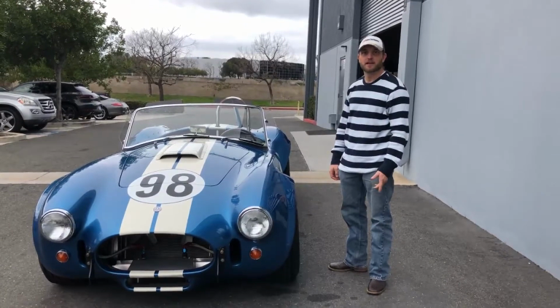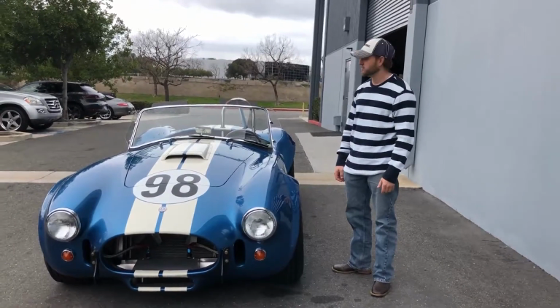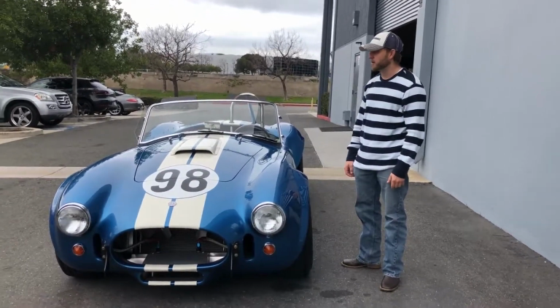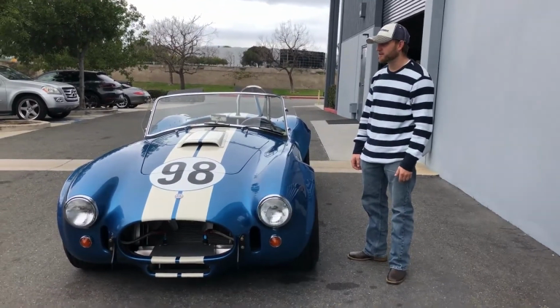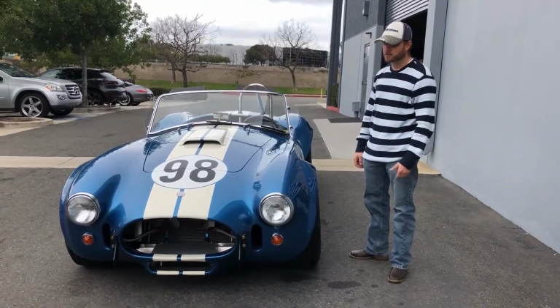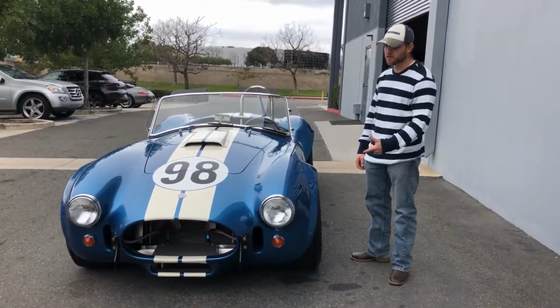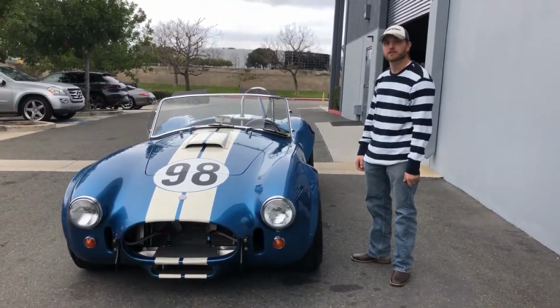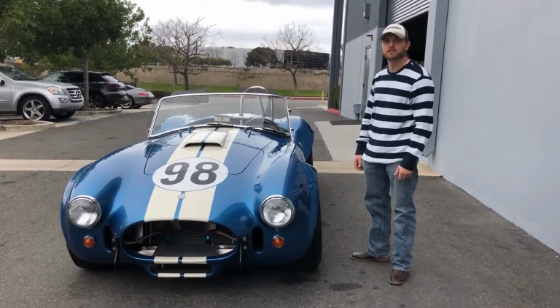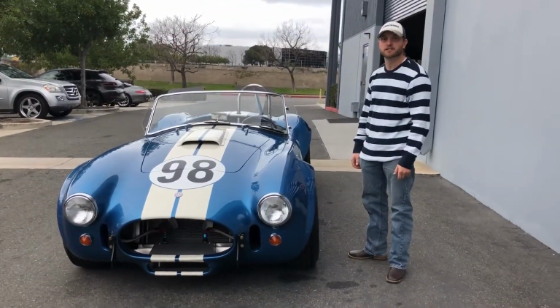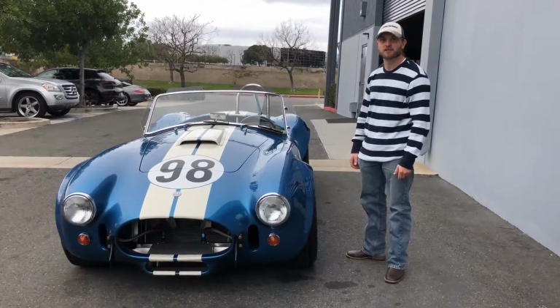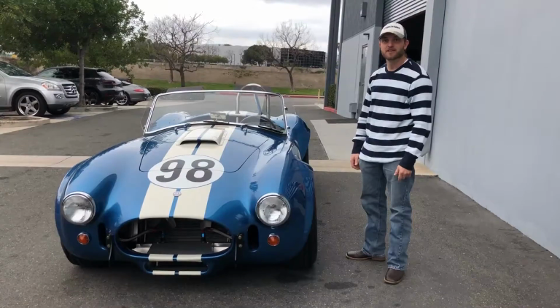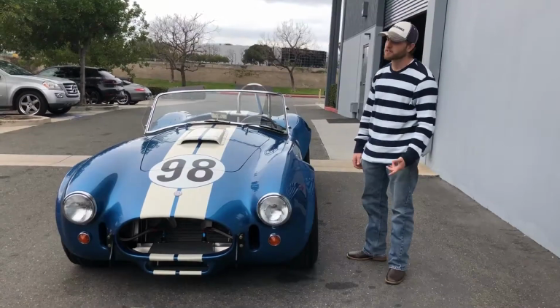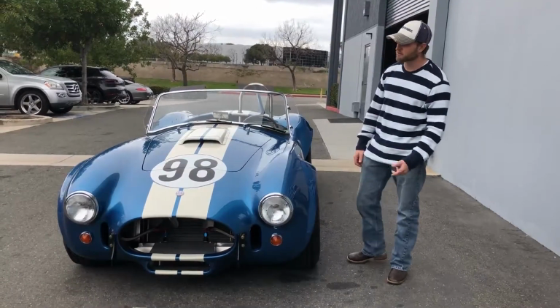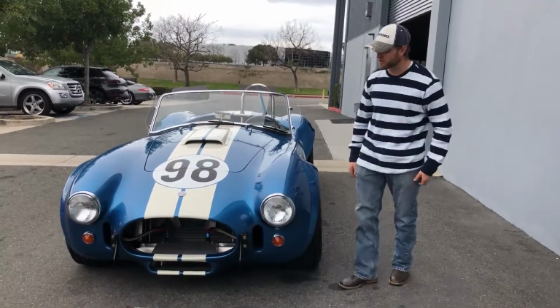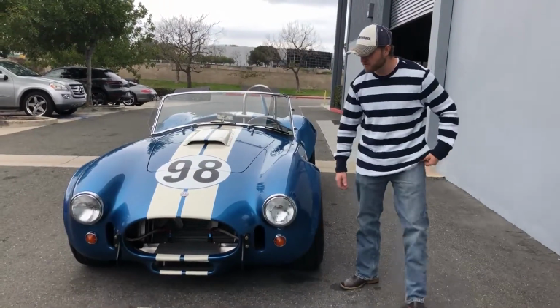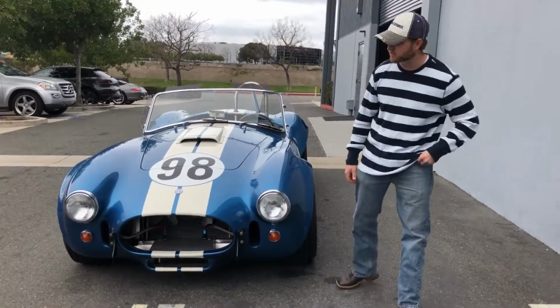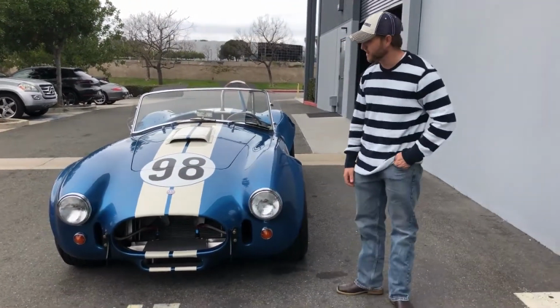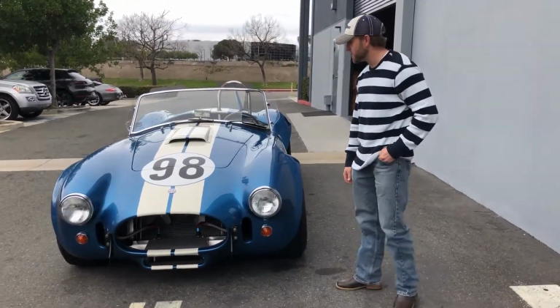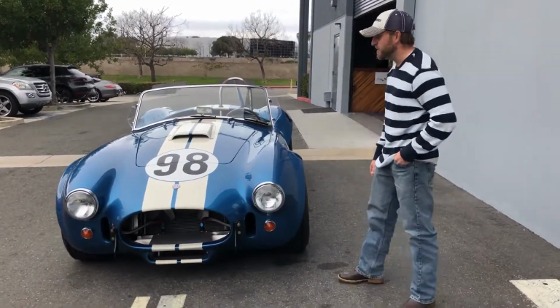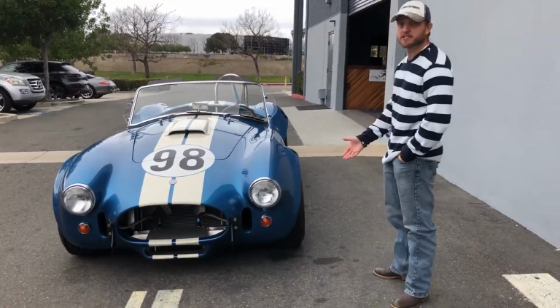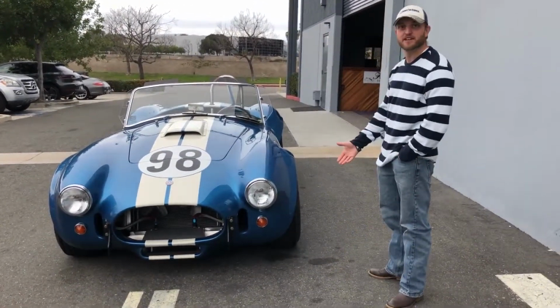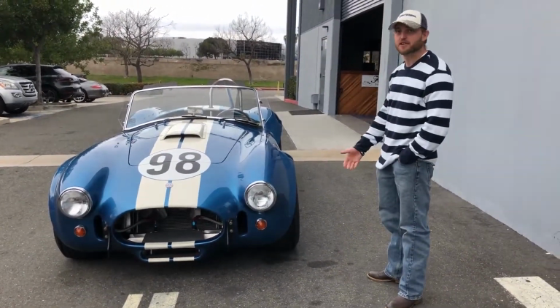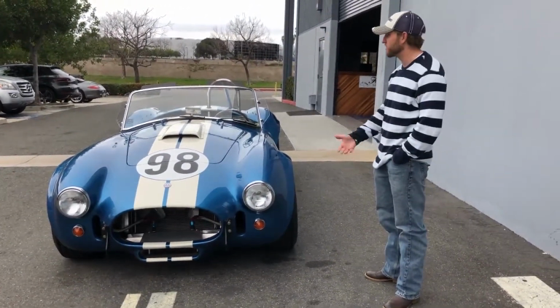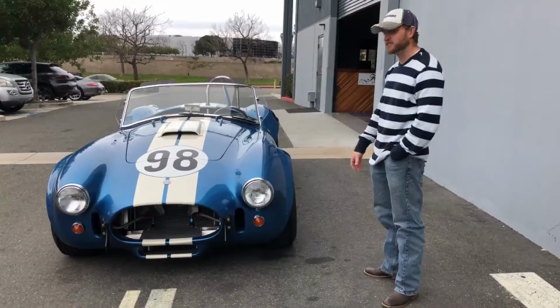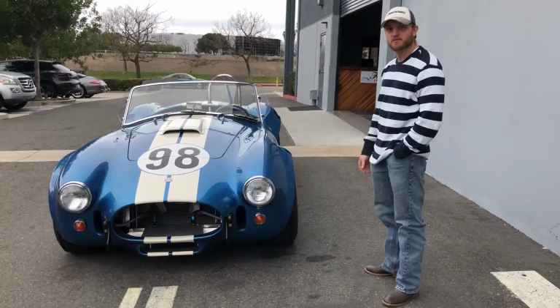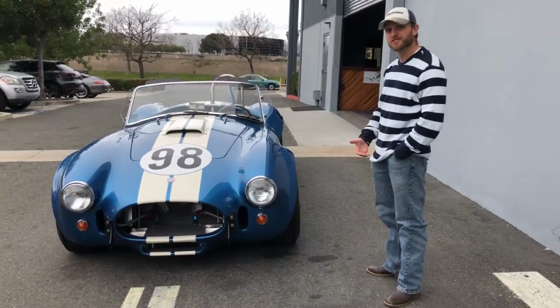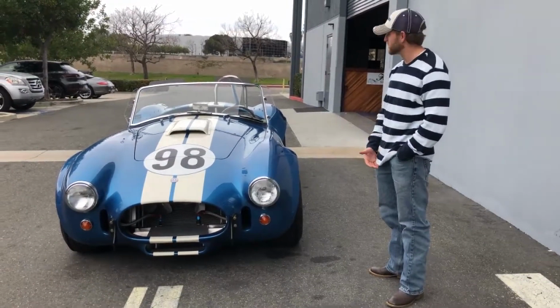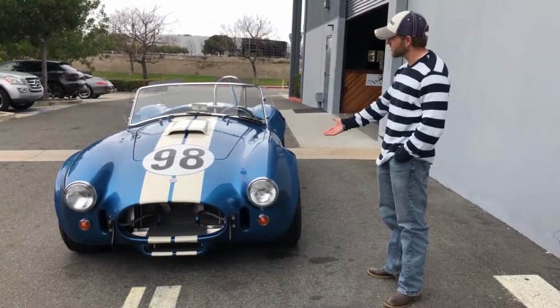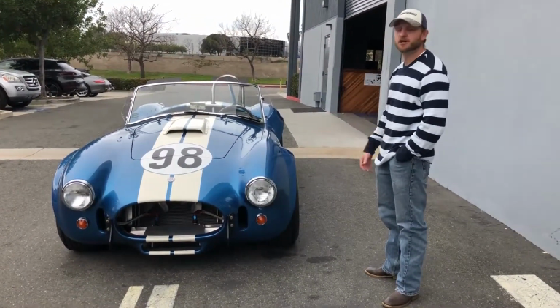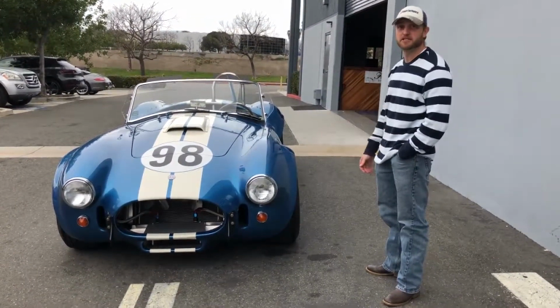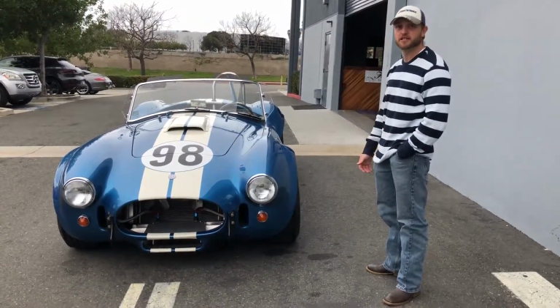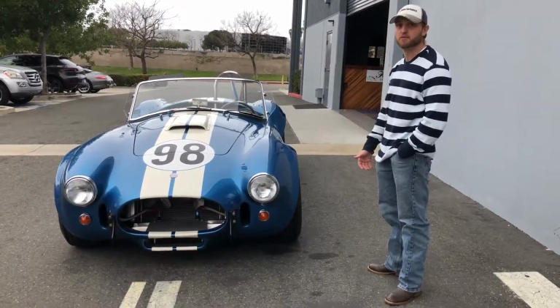Hey y'all, it's me Brandon. I just want to show you a Shelby CSX car. Everyone says a muscle car — think about a muscle car, you think about a Mustang, you think about a Dodge. But the ultimate muscle car is a Shelby CSX Cobra.